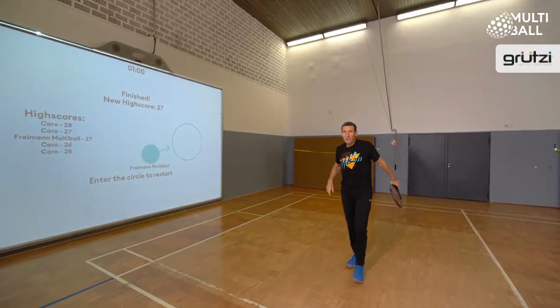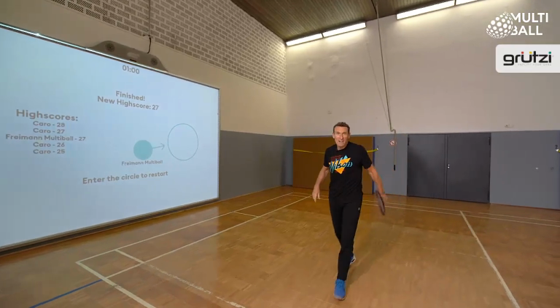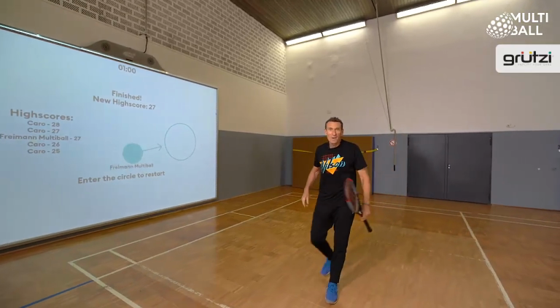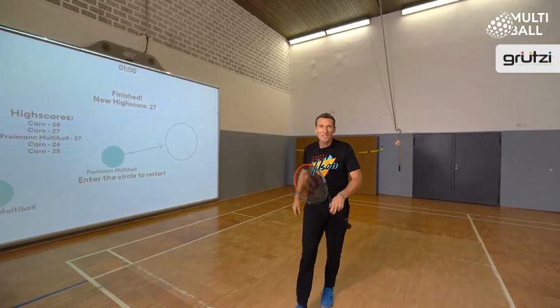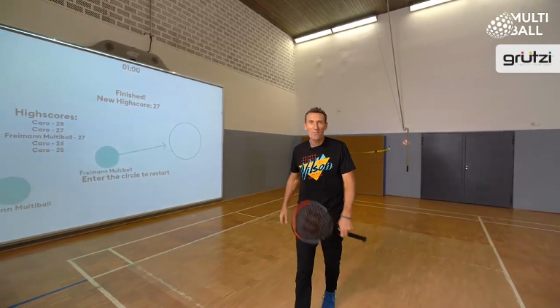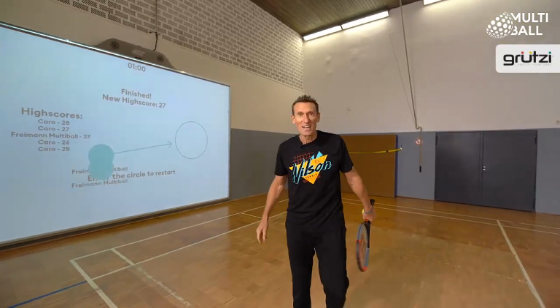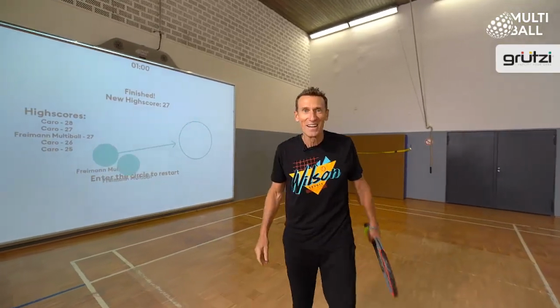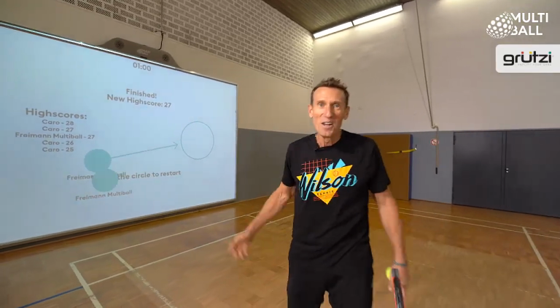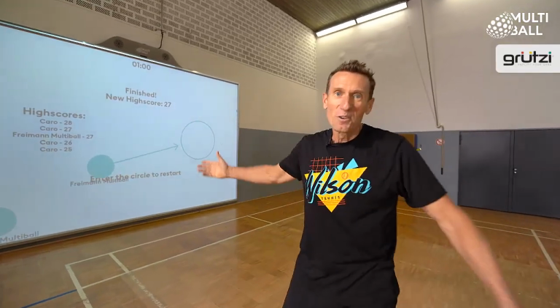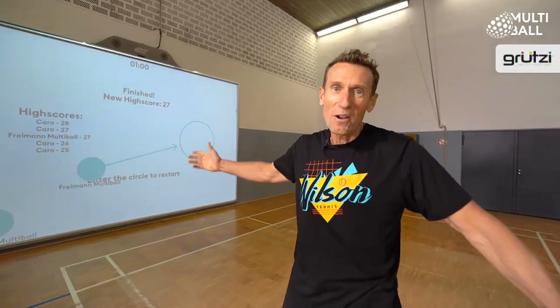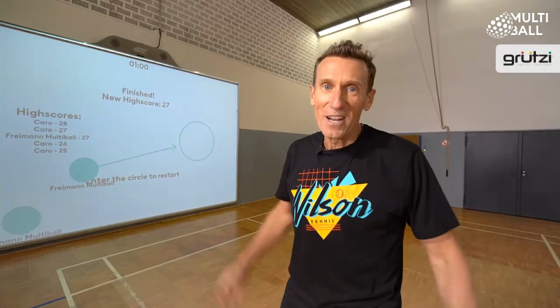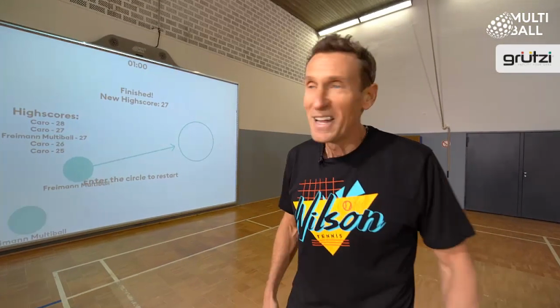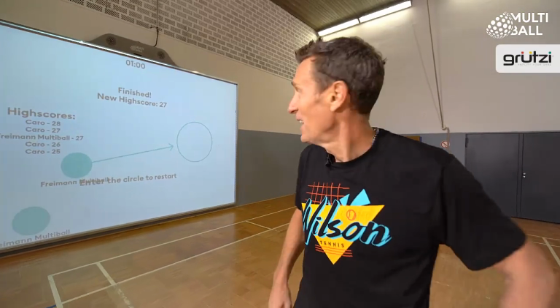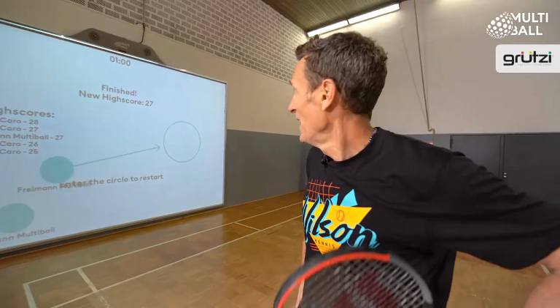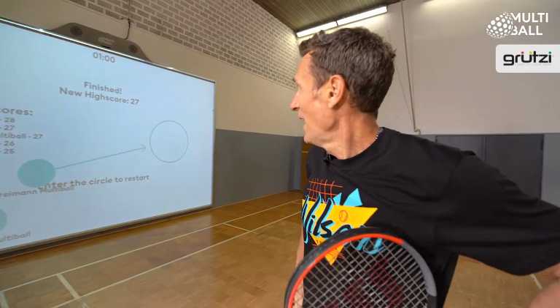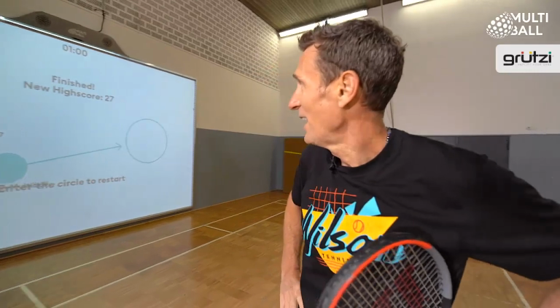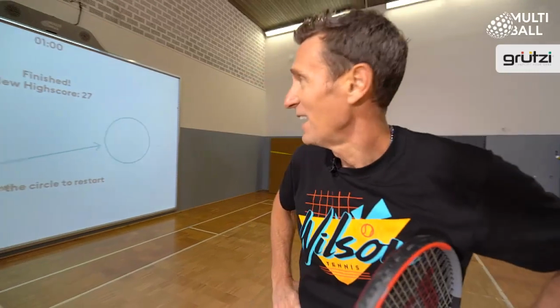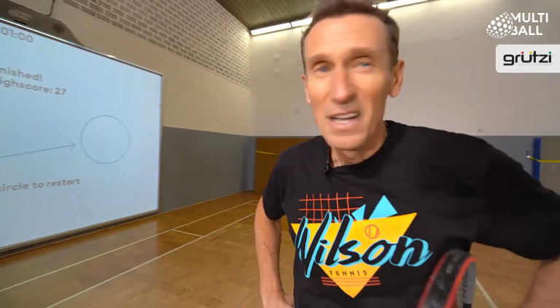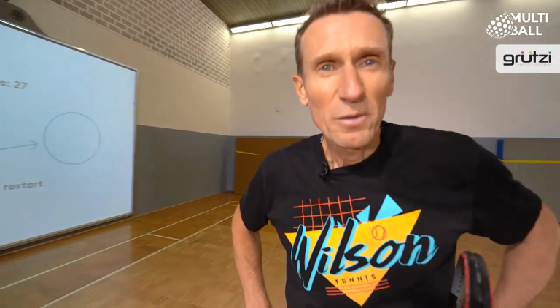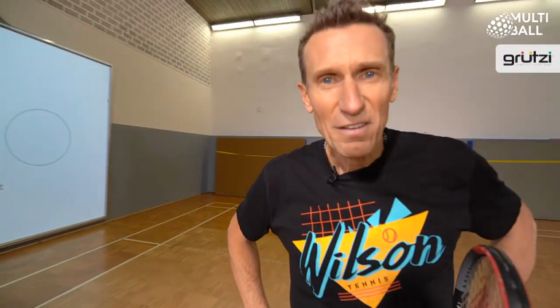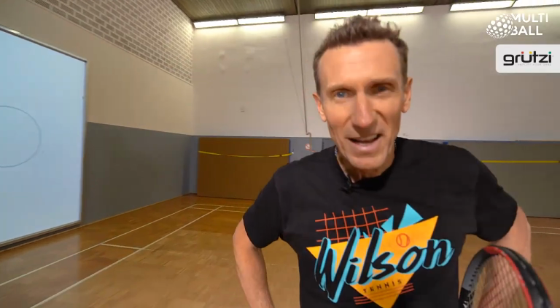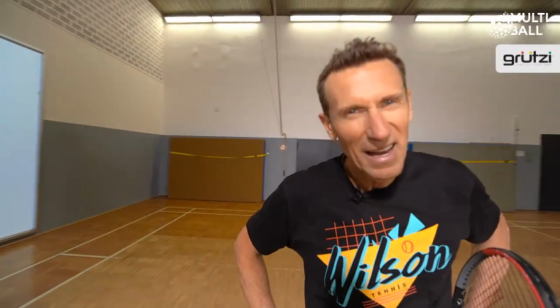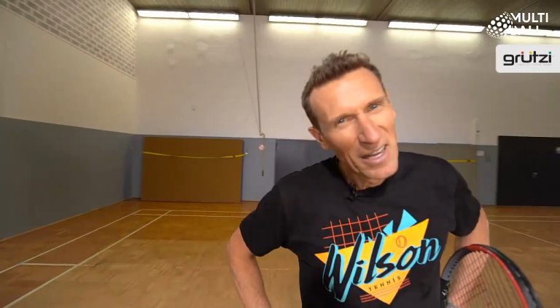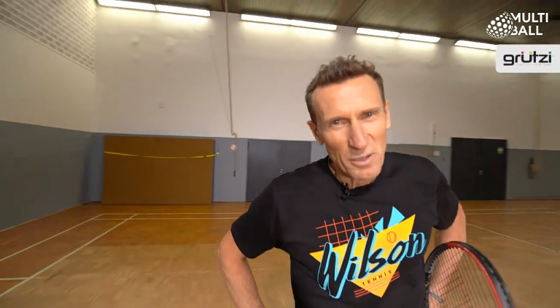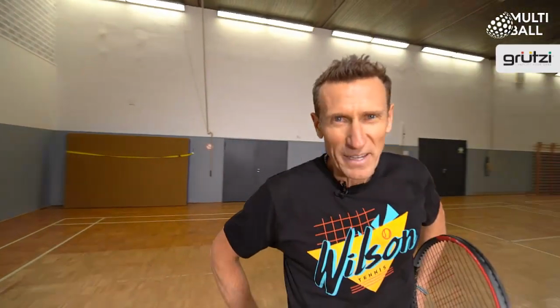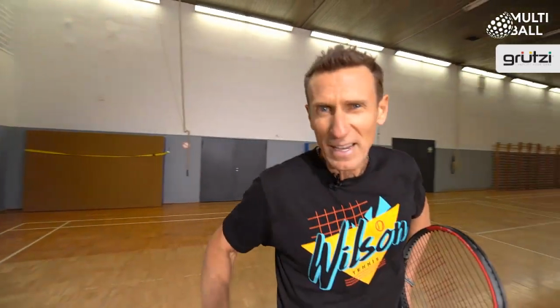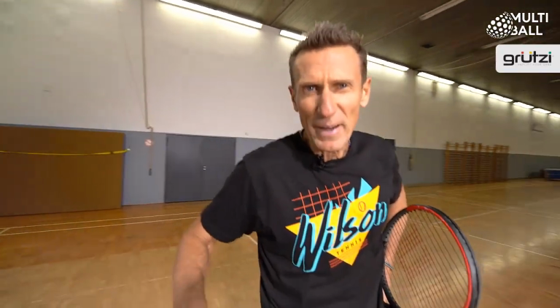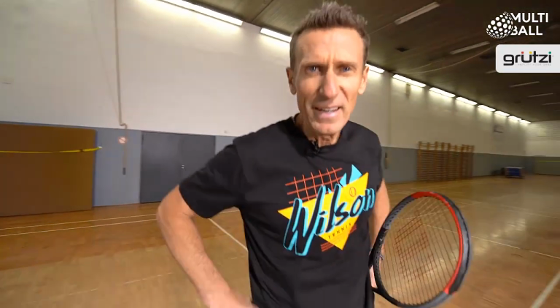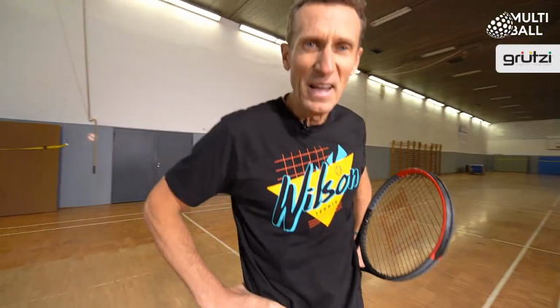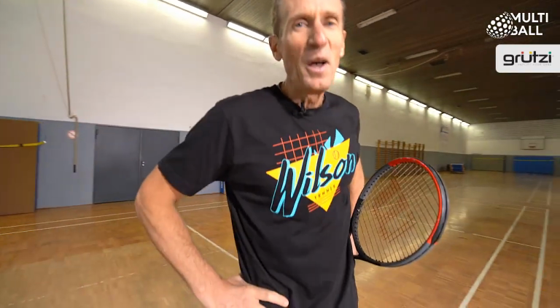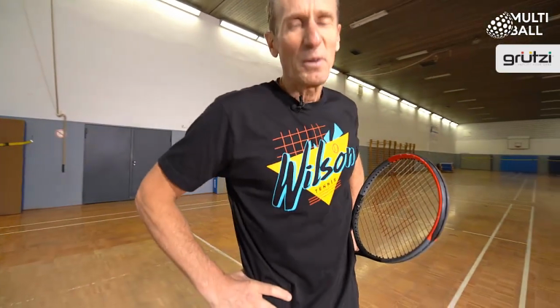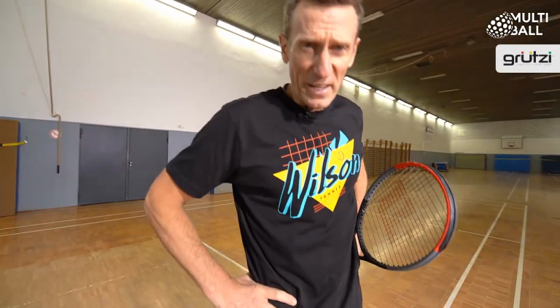Referee? Where's the referee? No referee. 27. Not bad, can be better, but not bad.